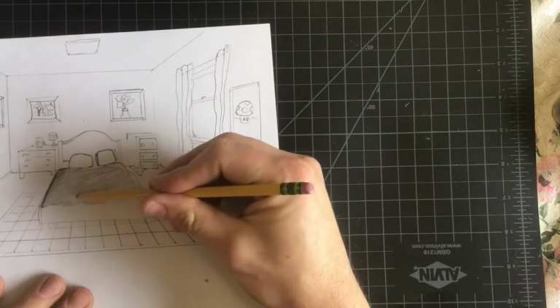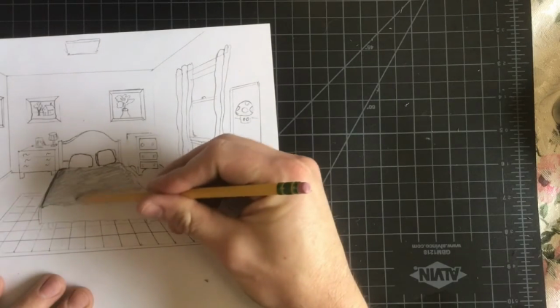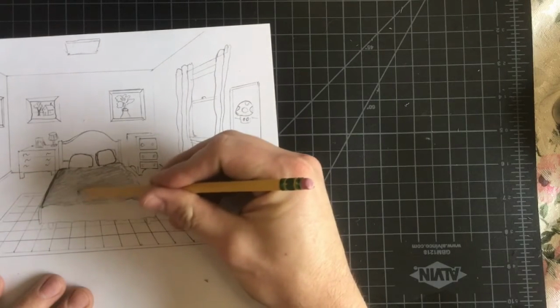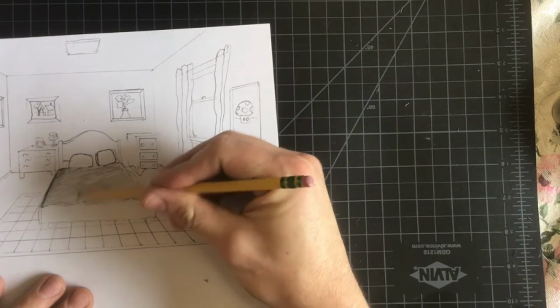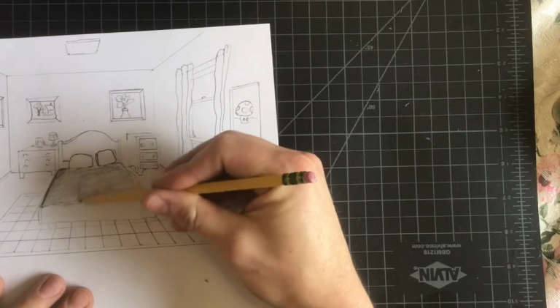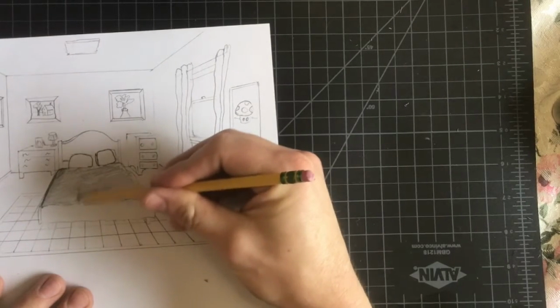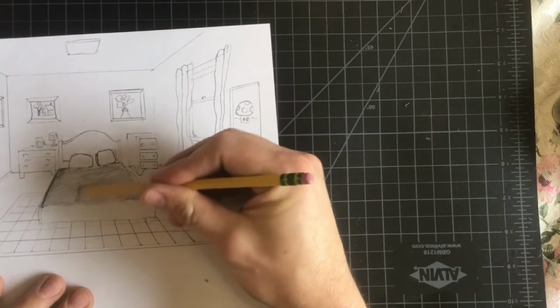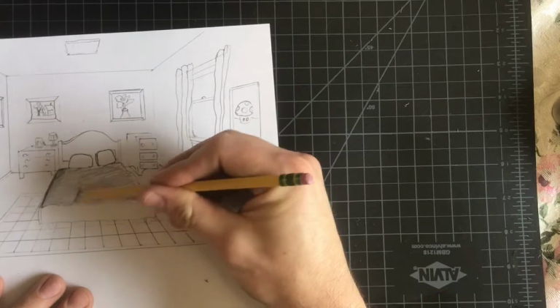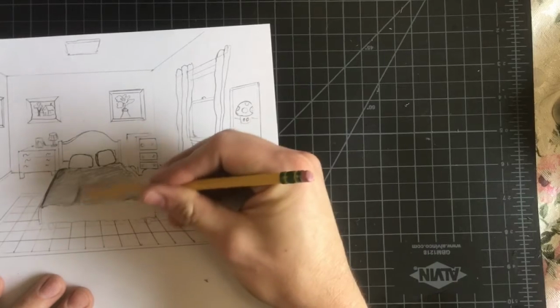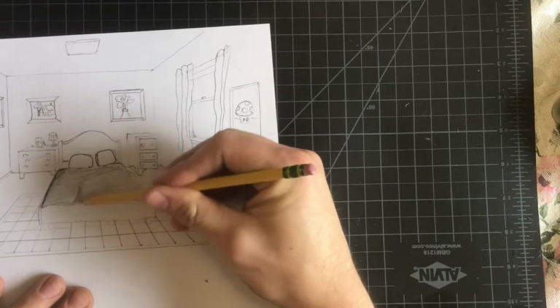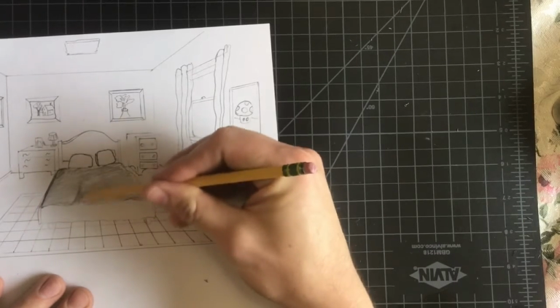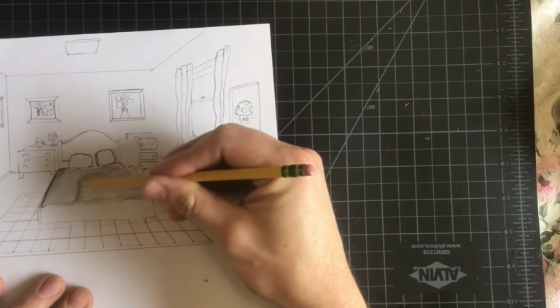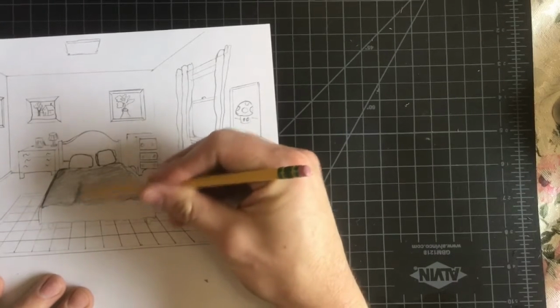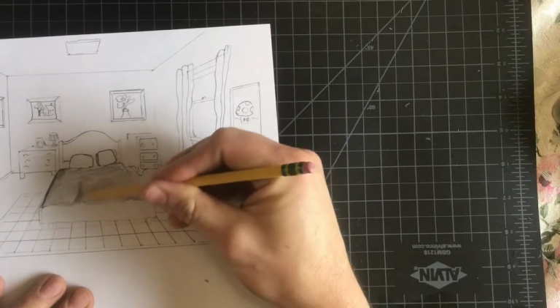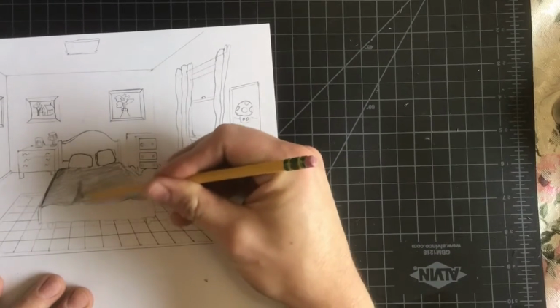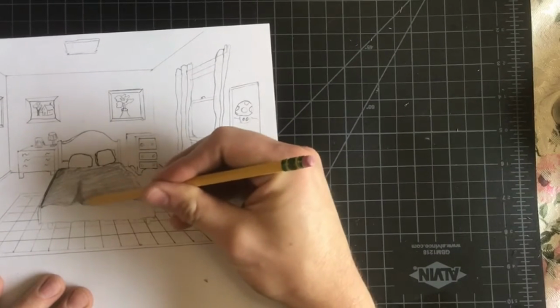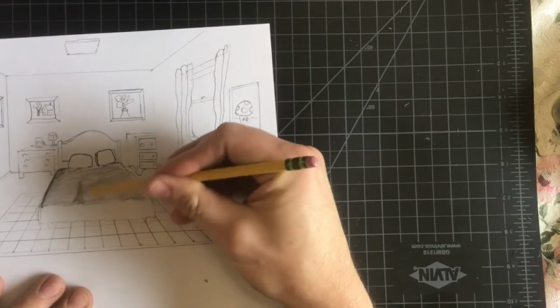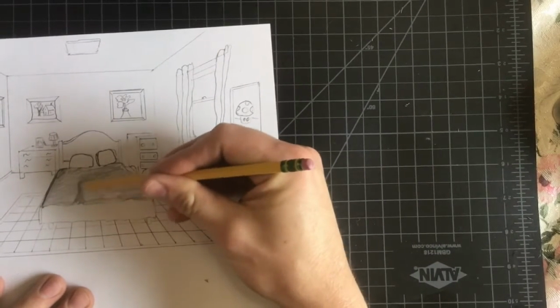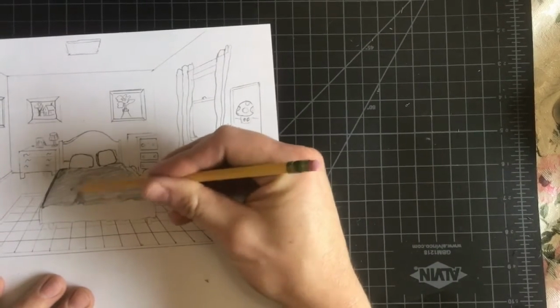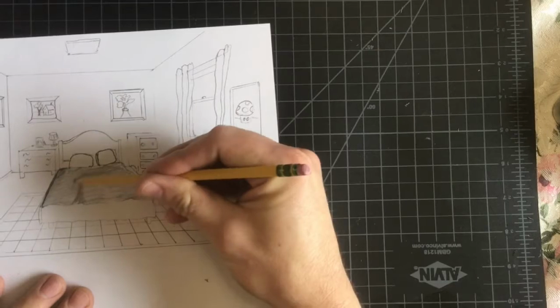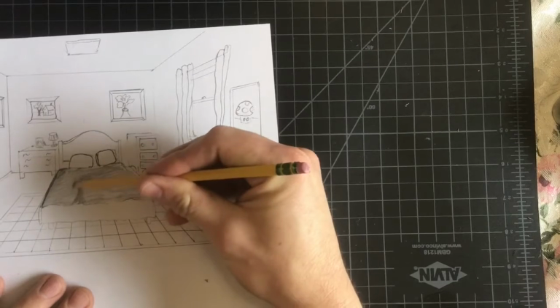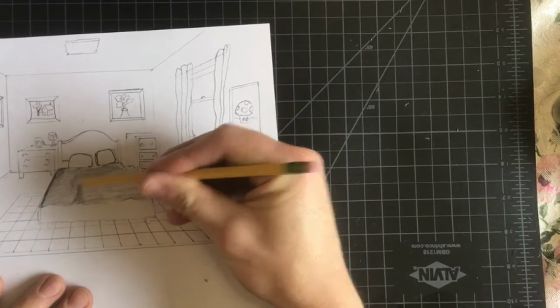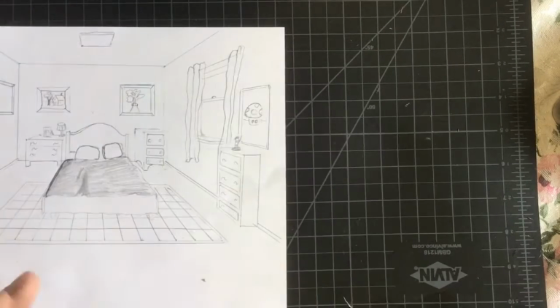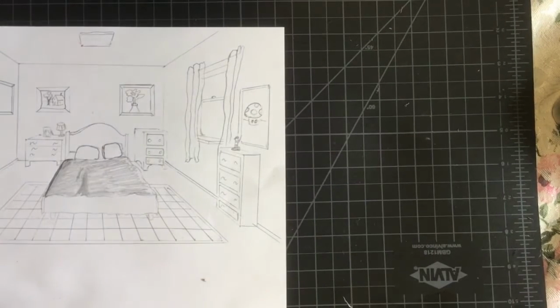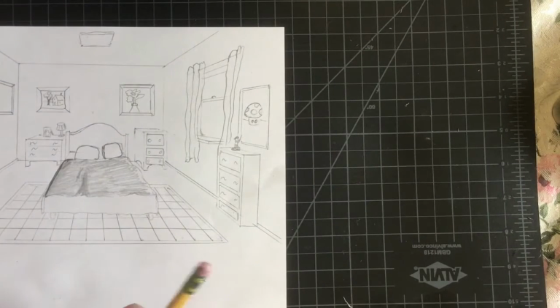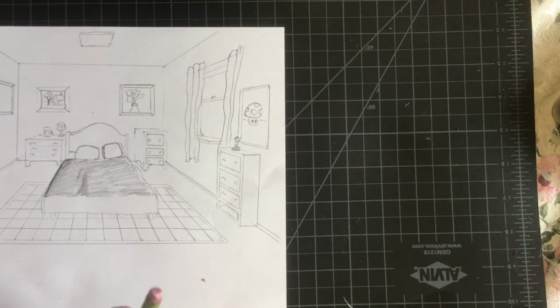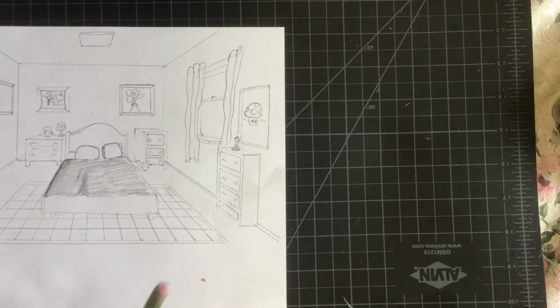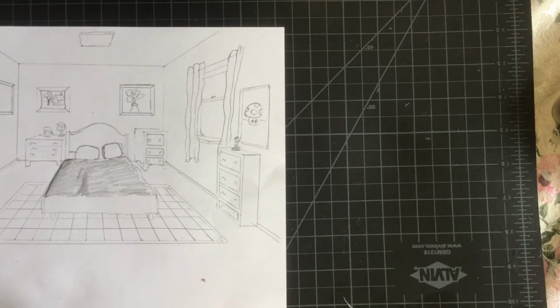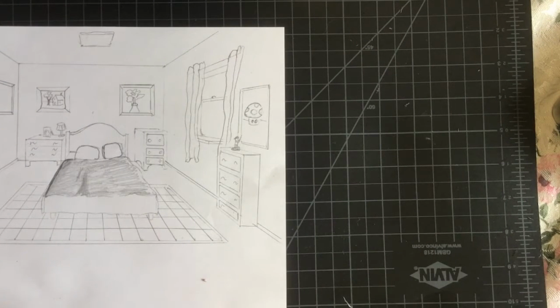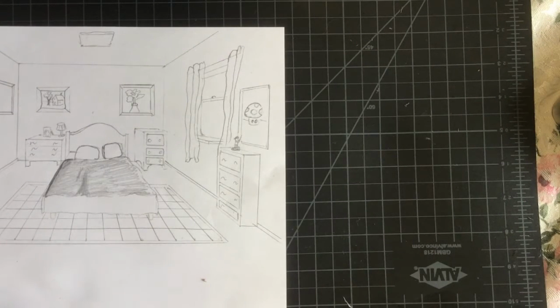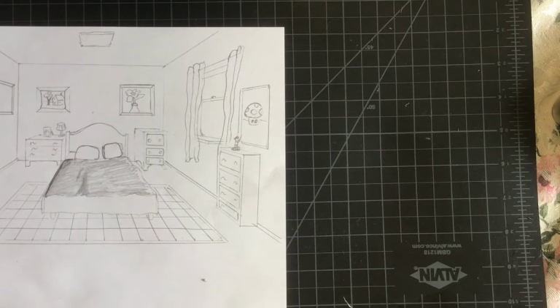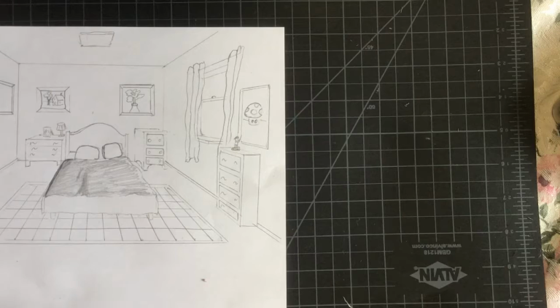So if I know I have a shadow right in here for the blankets, I'll make it a little bit darker. Then to use the blending stump, or if you have a tissue...